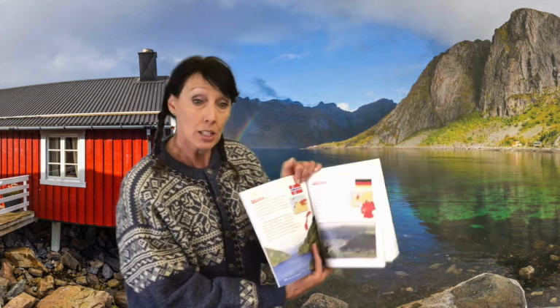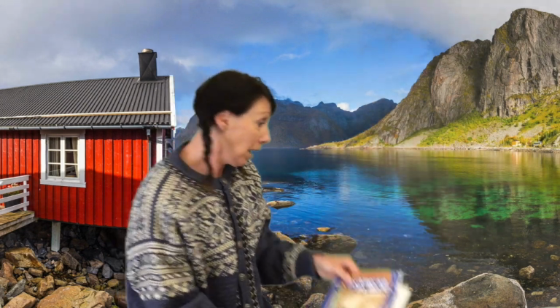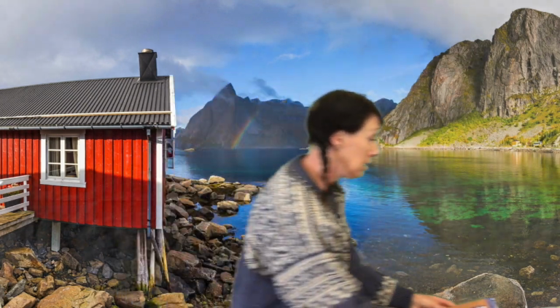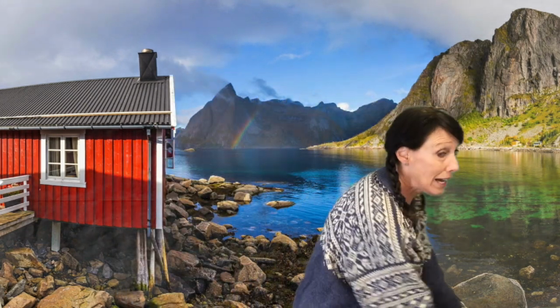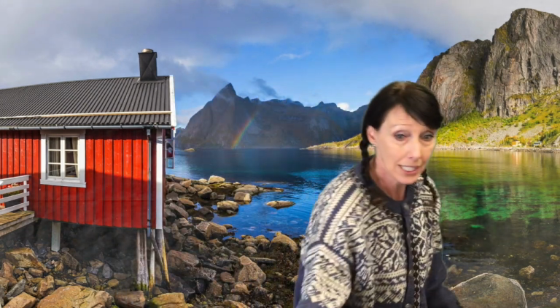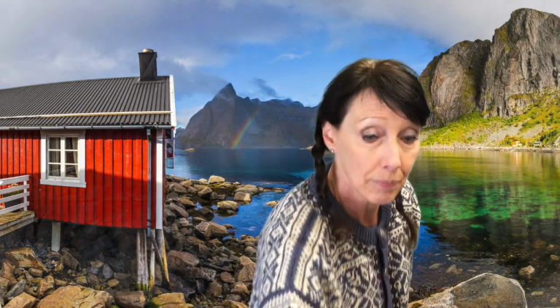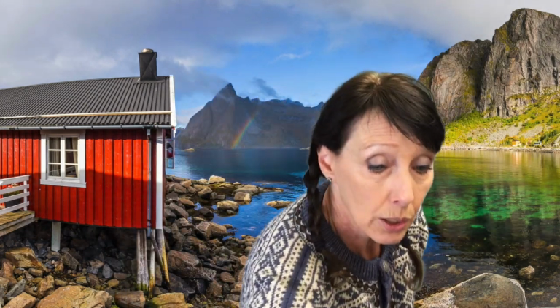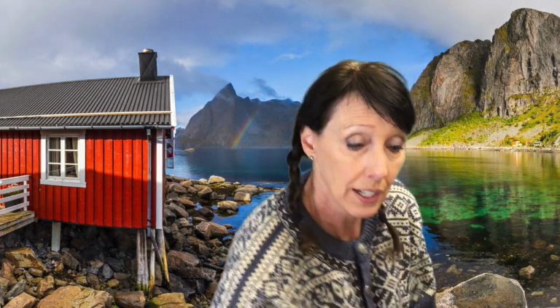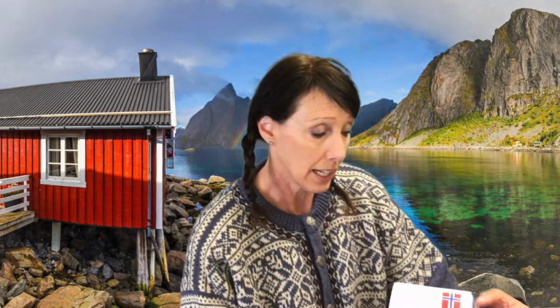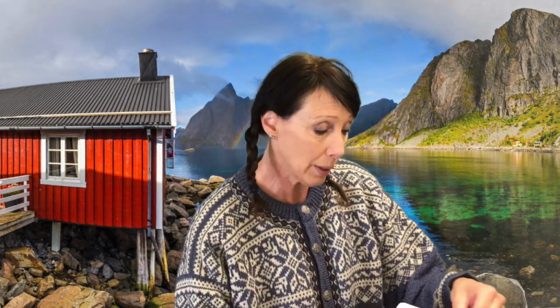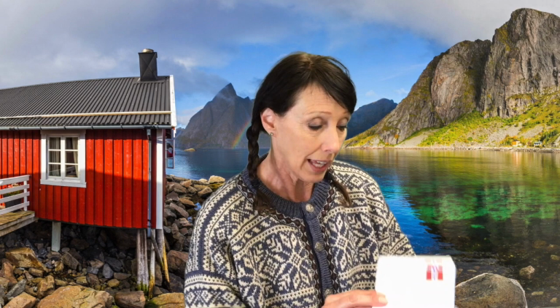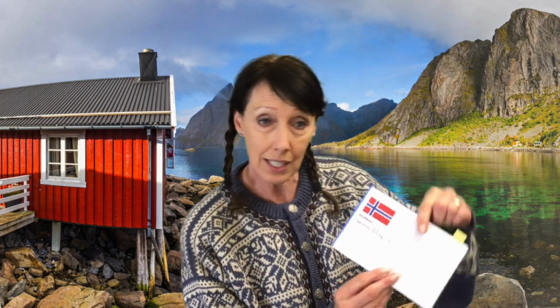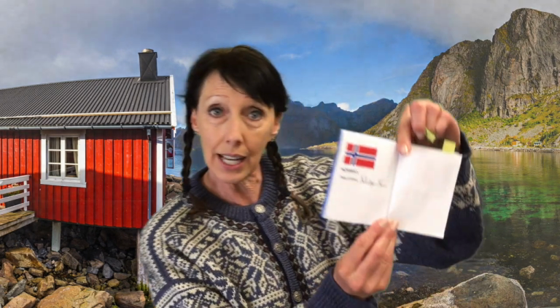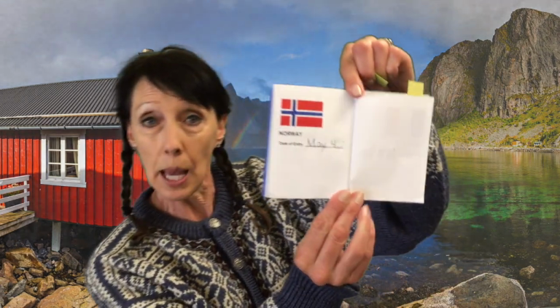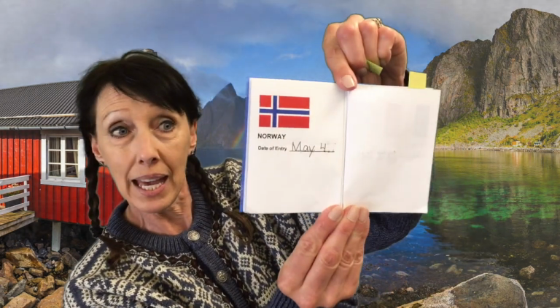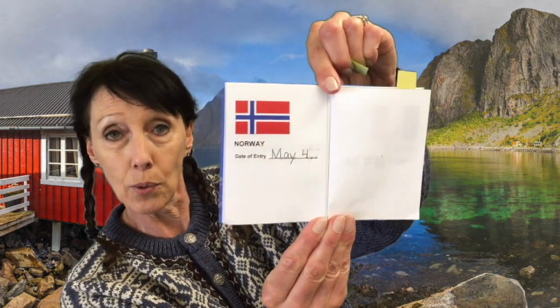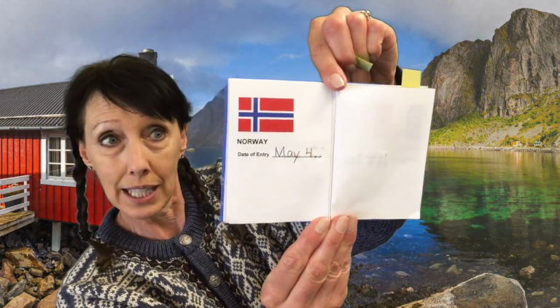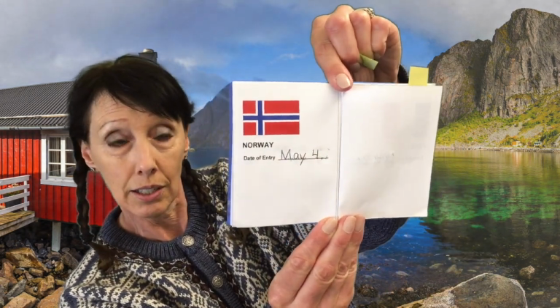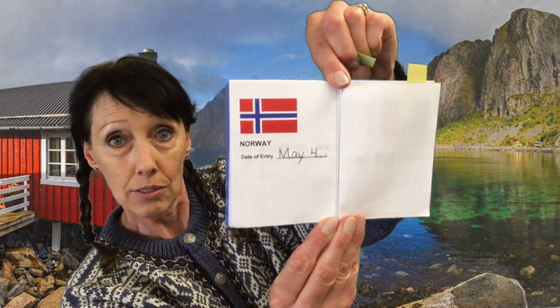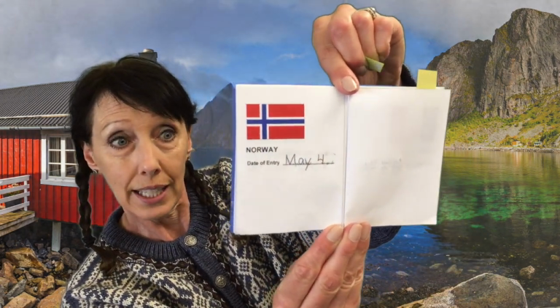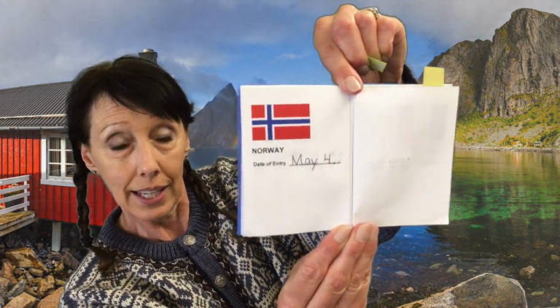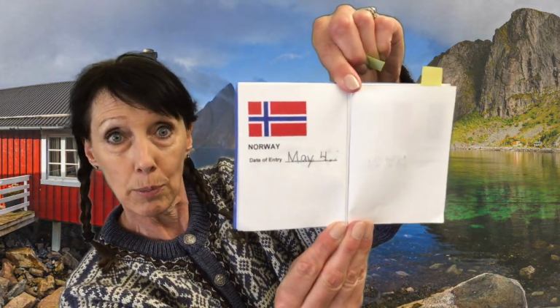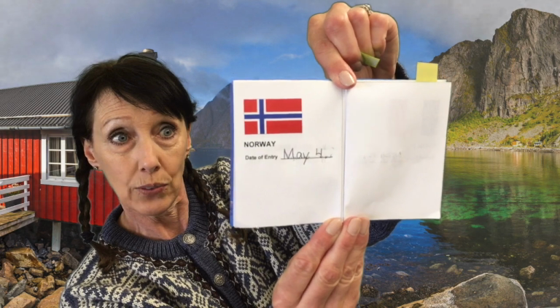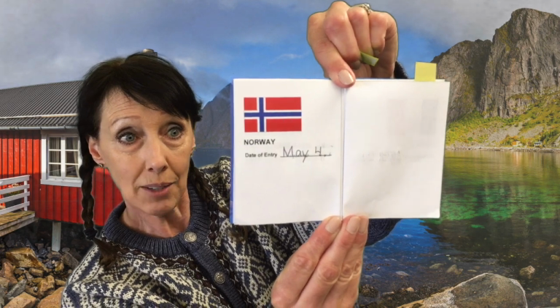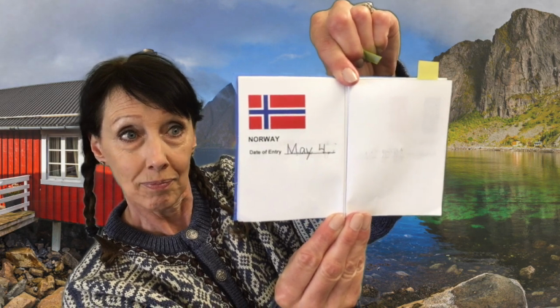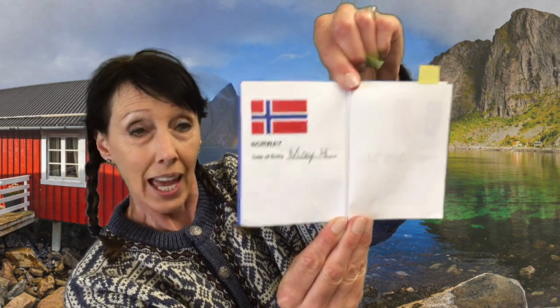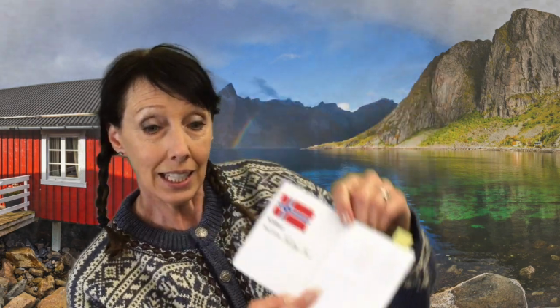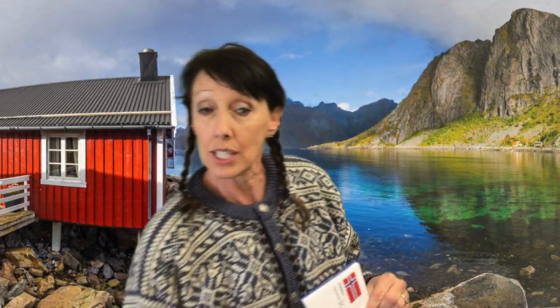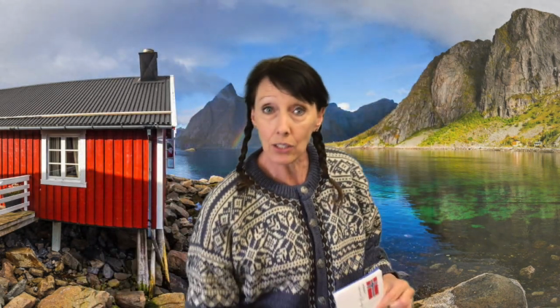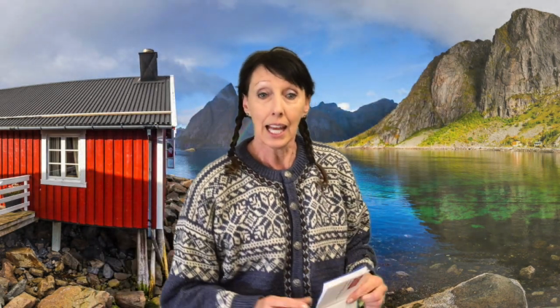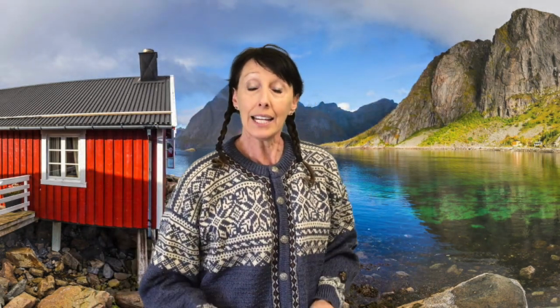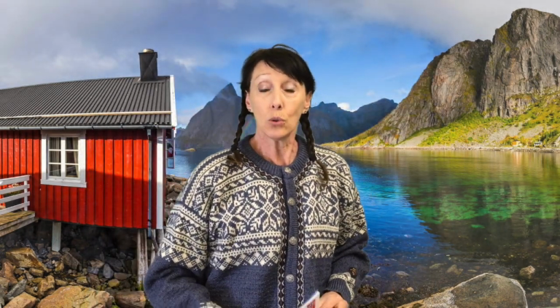So on your passport today you need to find the flag of Norway, and today is May 4th — that is our flag and our passport page for the day. And to say goodbye you say Adet gott.